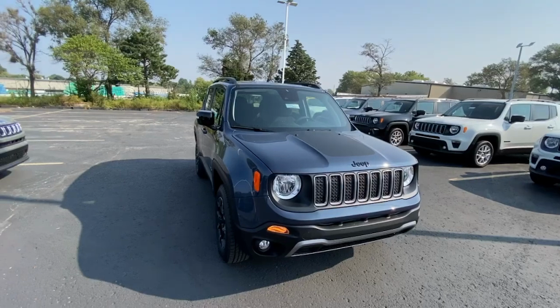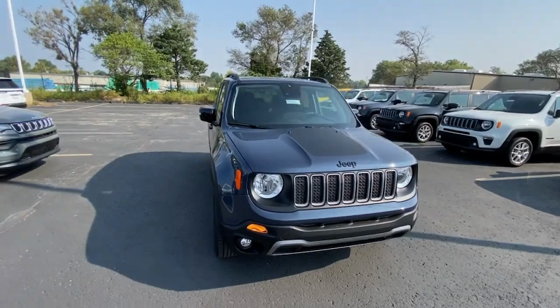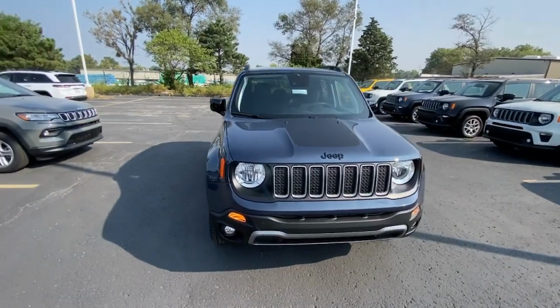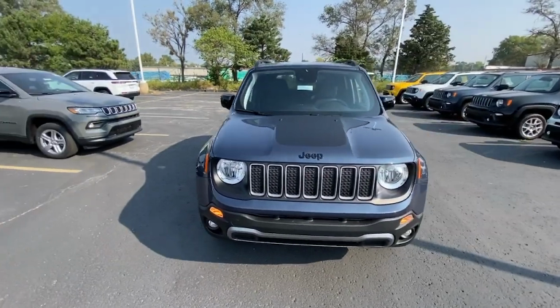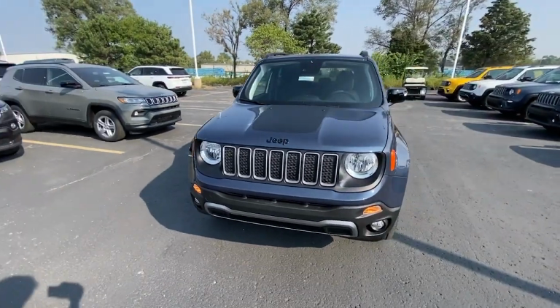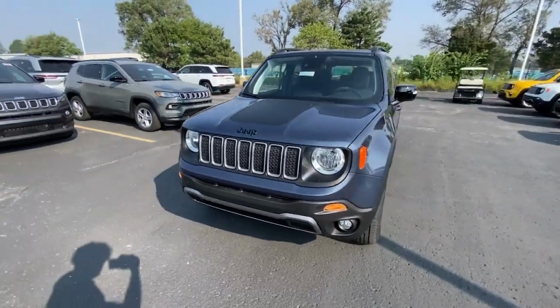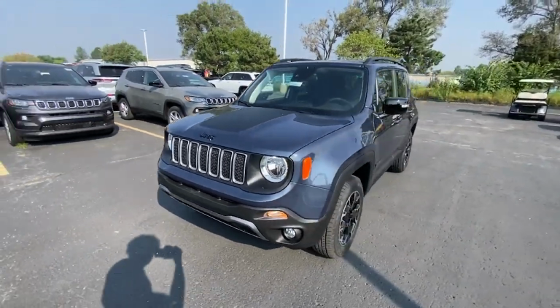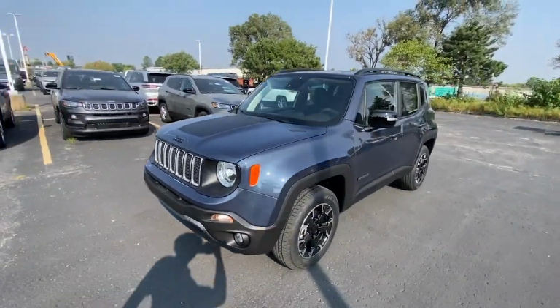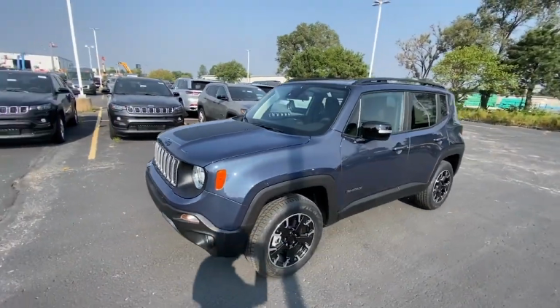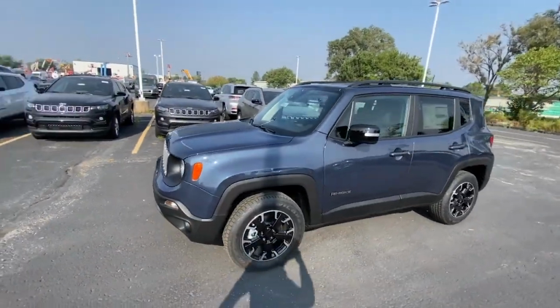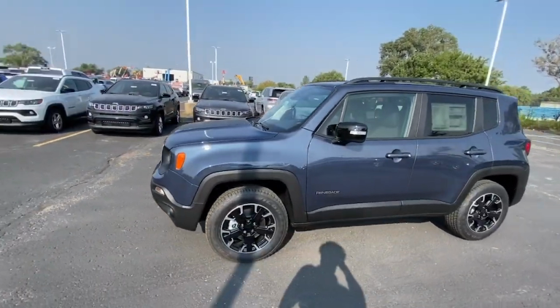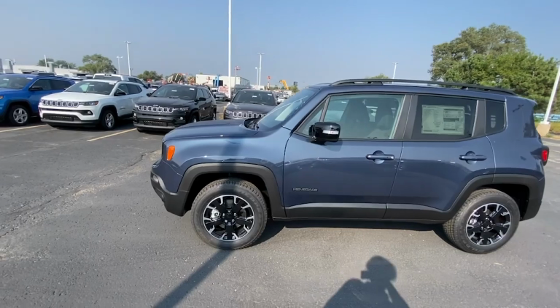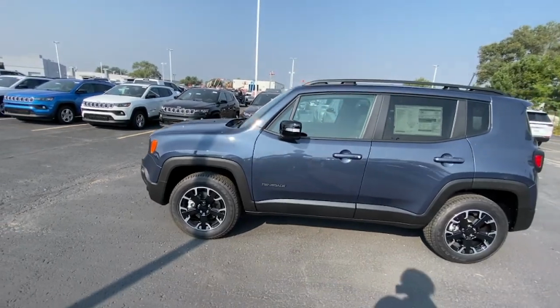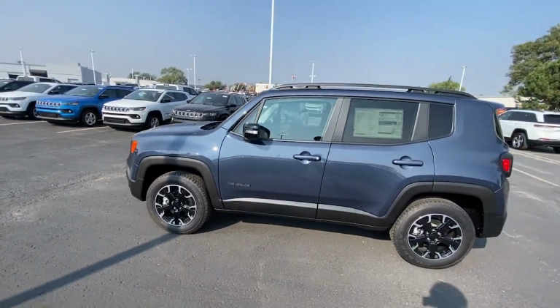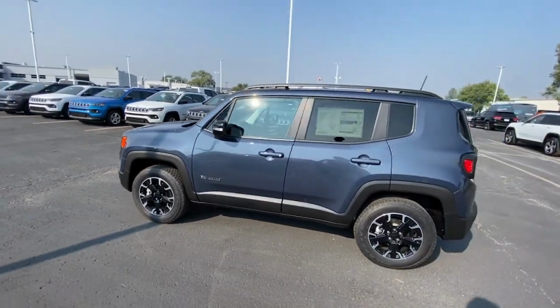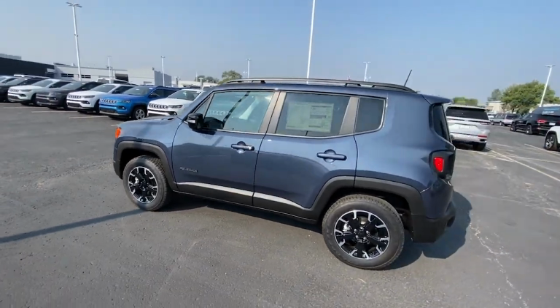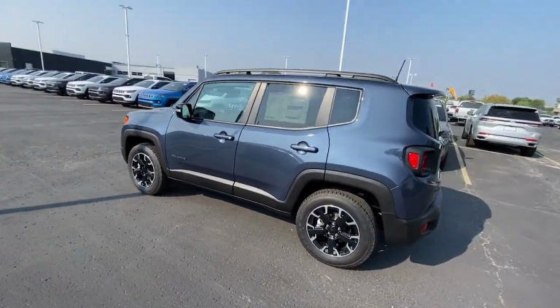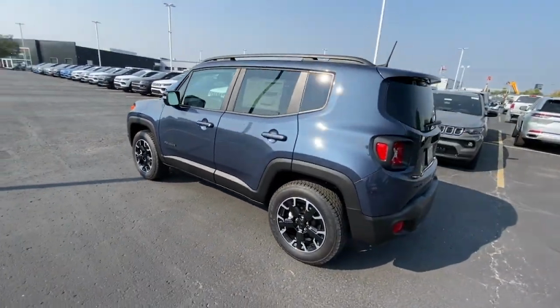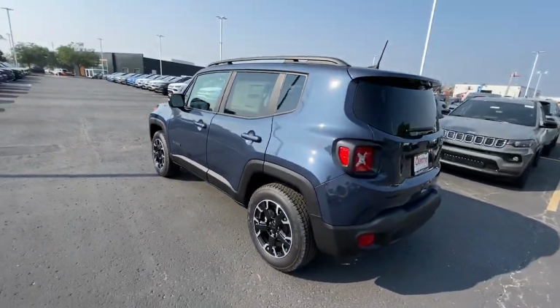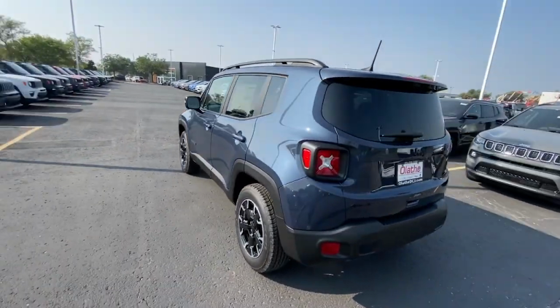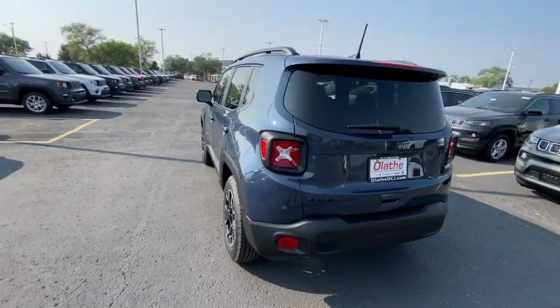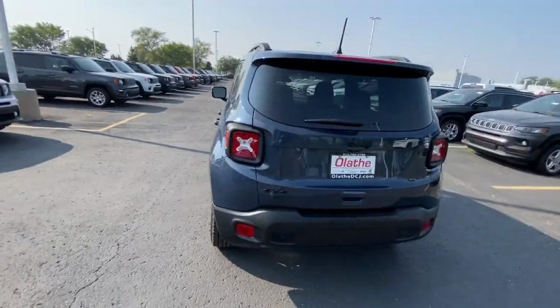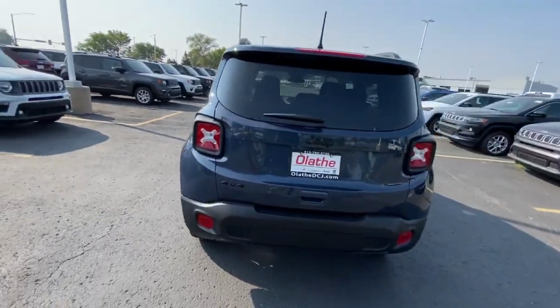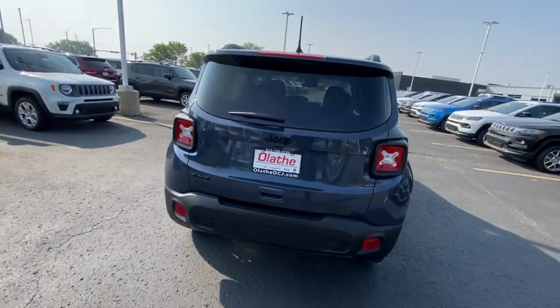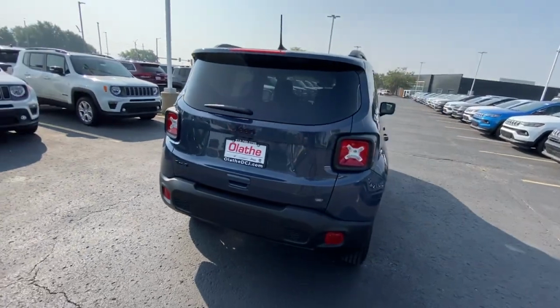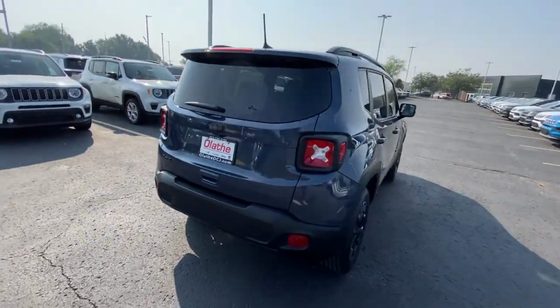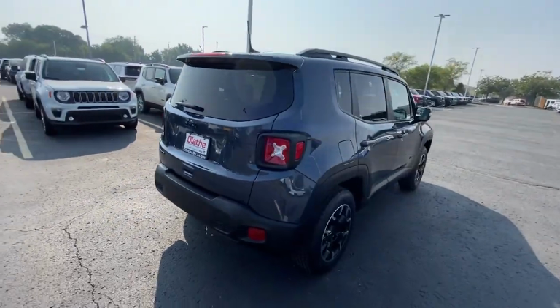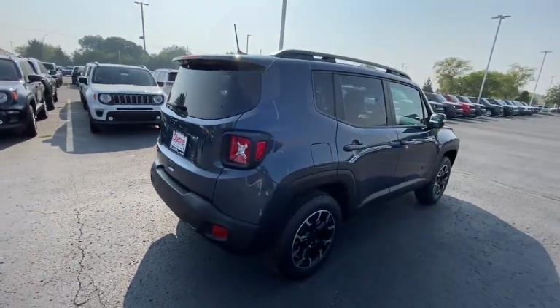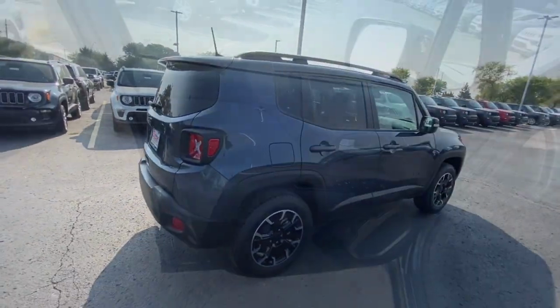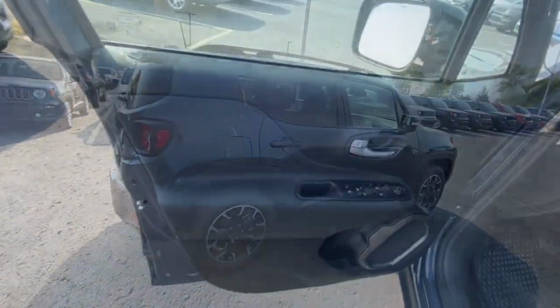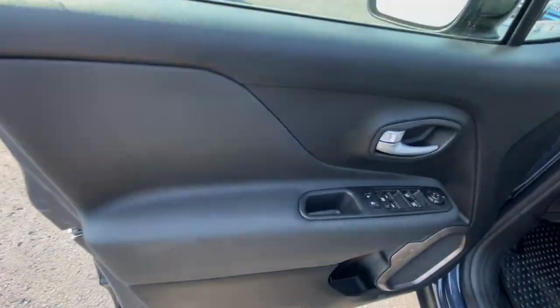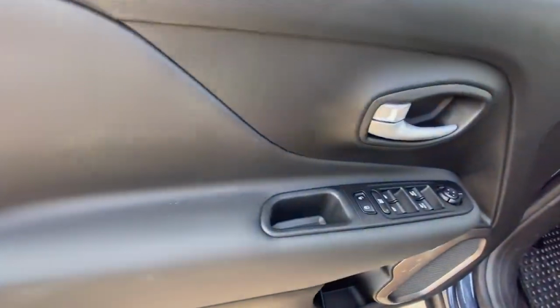Hop into the 2023 Jeep Renegade. The Renegade delivers smart technology, bold looks, can-do SUV capability, advanced safety features, convenient design, and plenty of creature comforts.